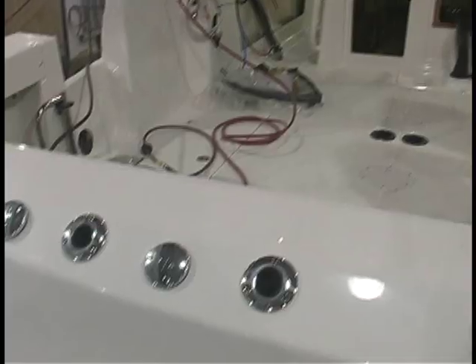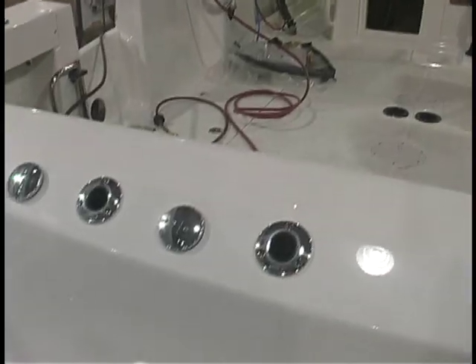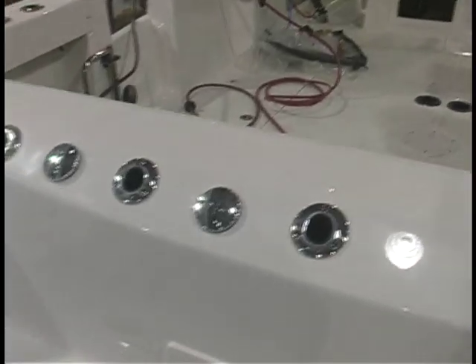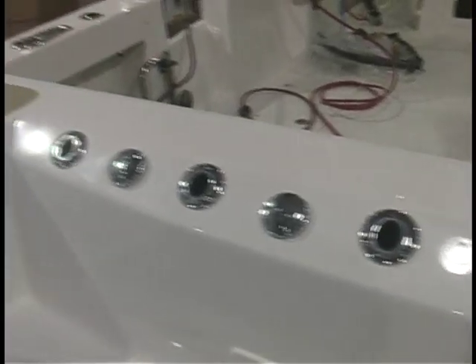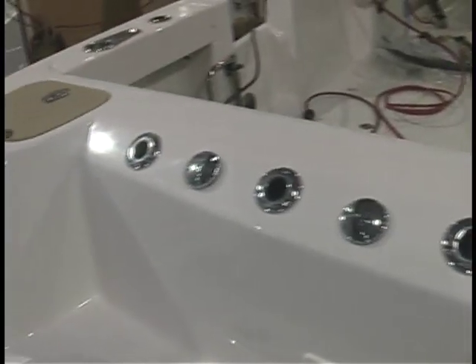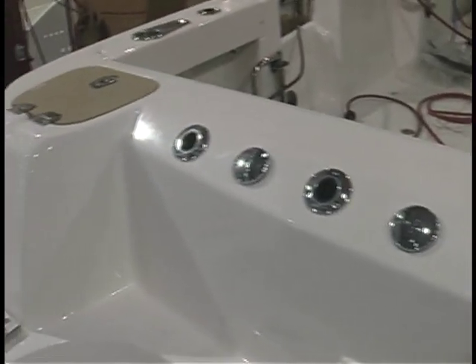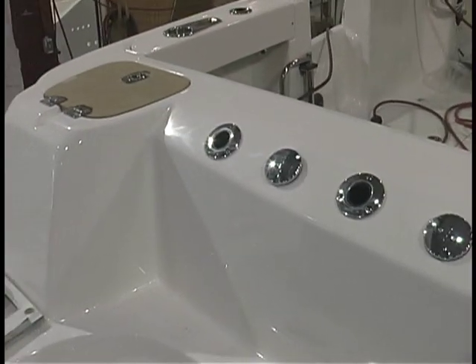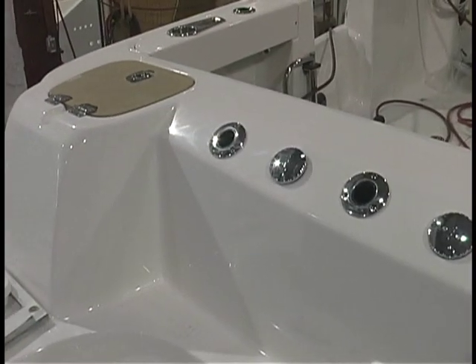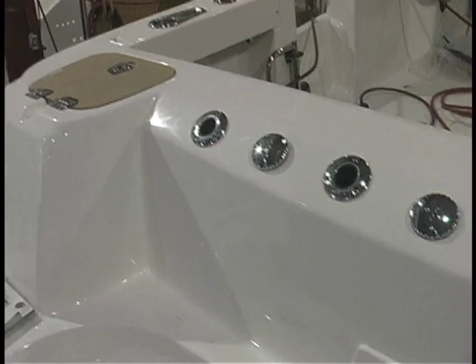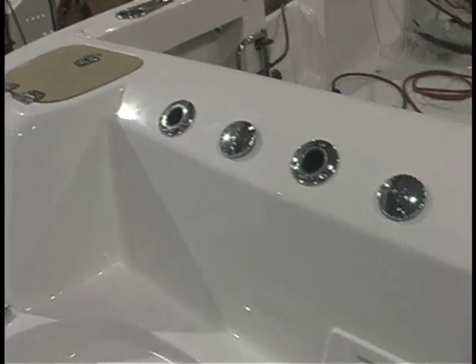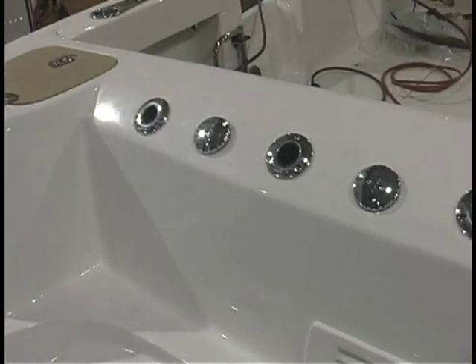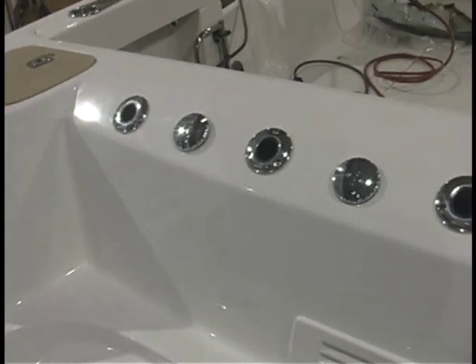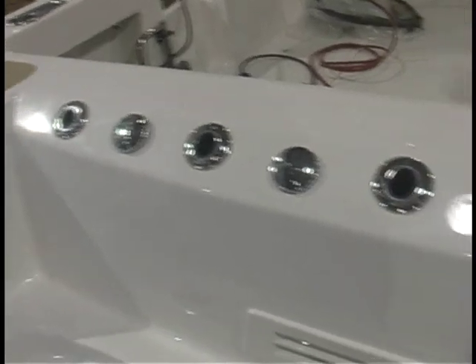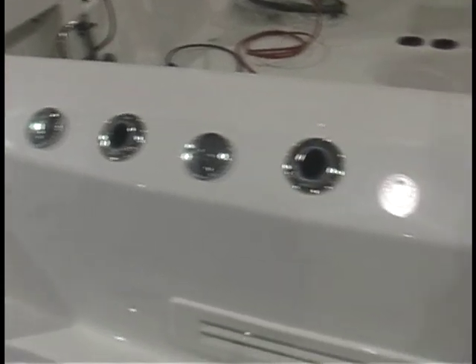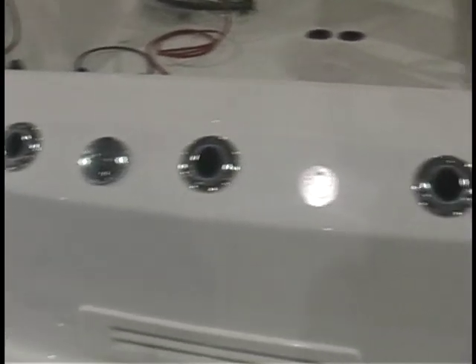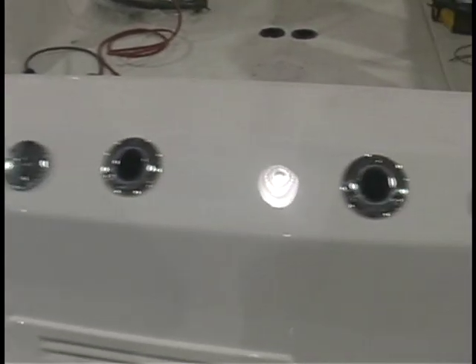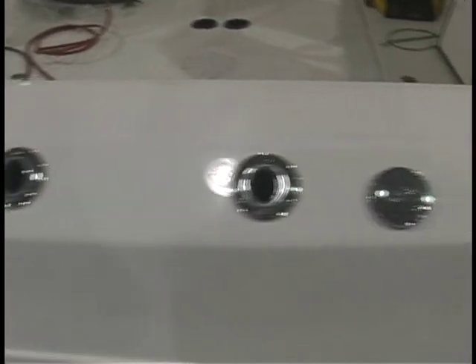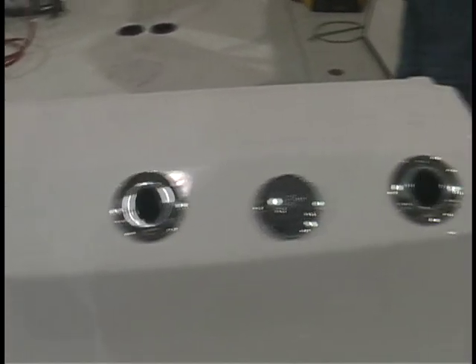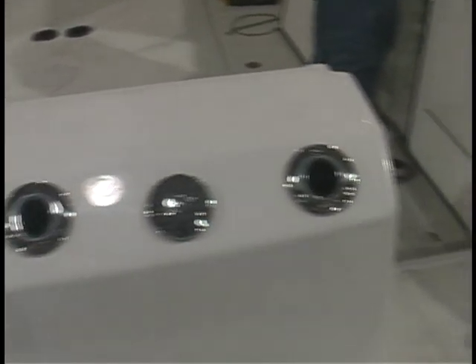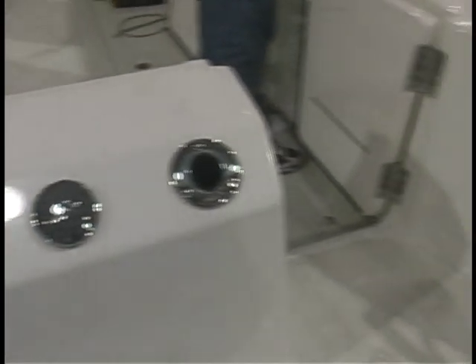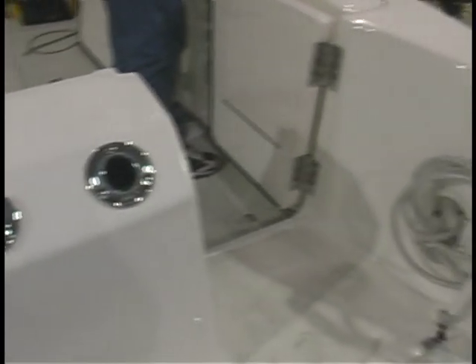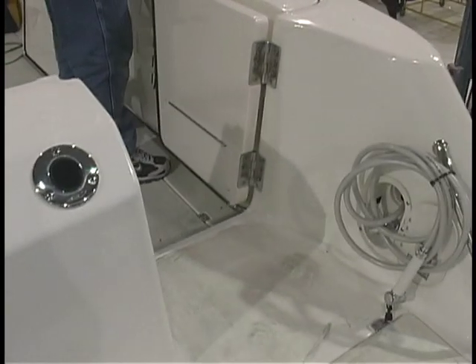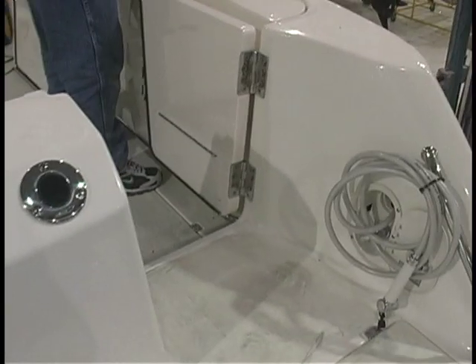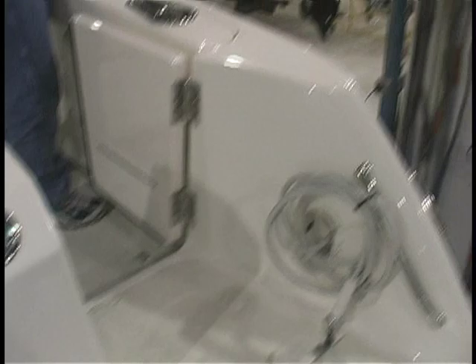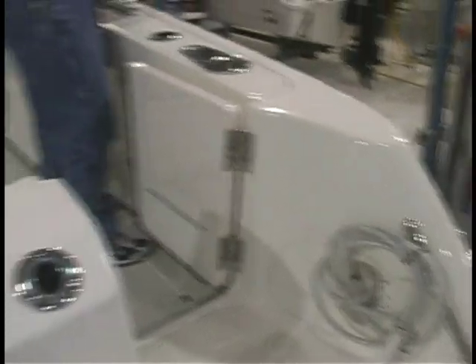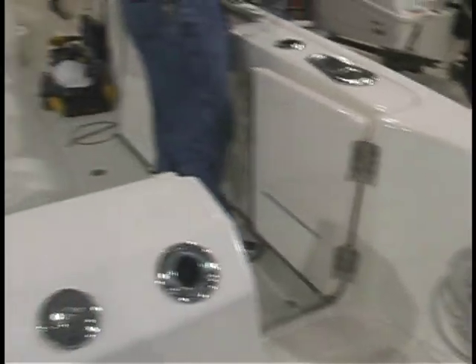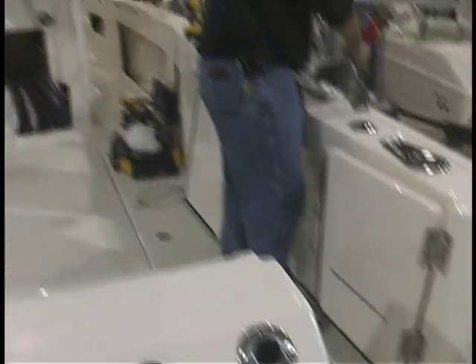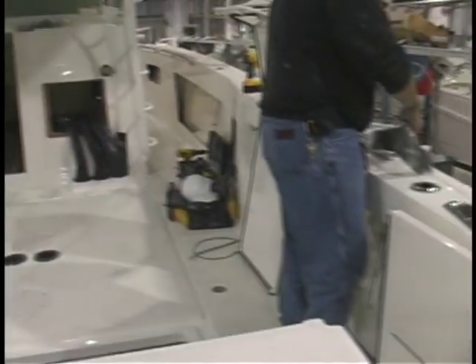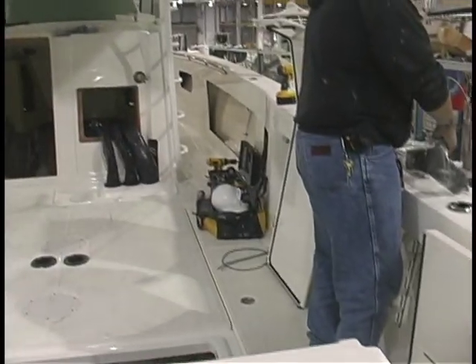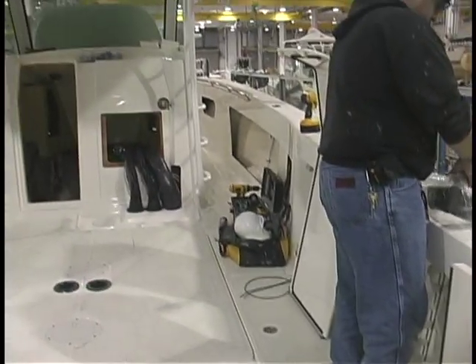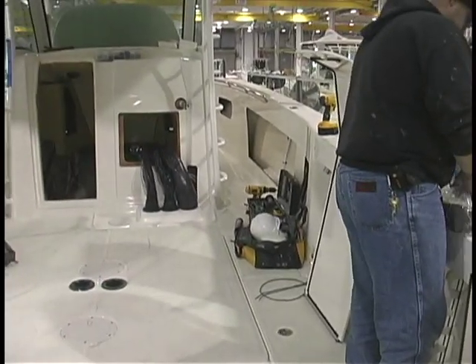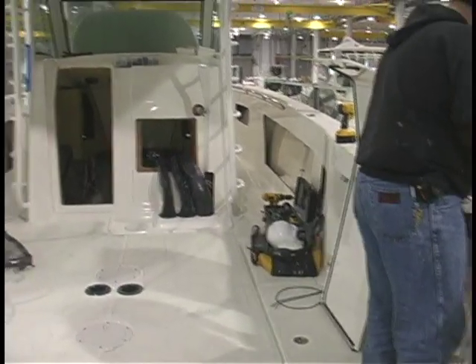This is the 370 Outrage — the same one that we had in New York that you videoed. It was the large white boat next to the blue boat.